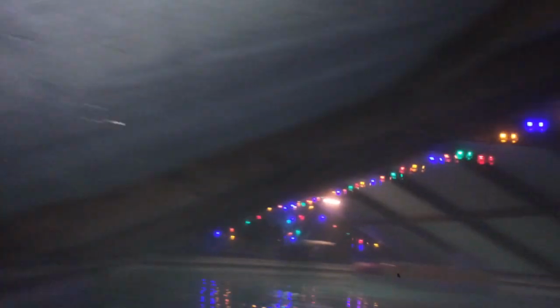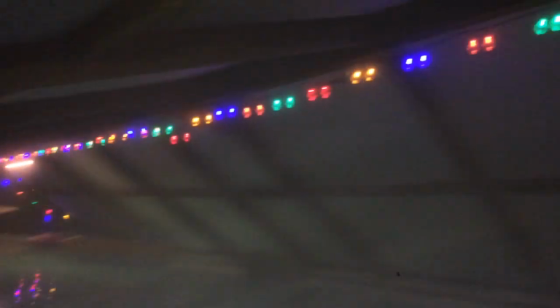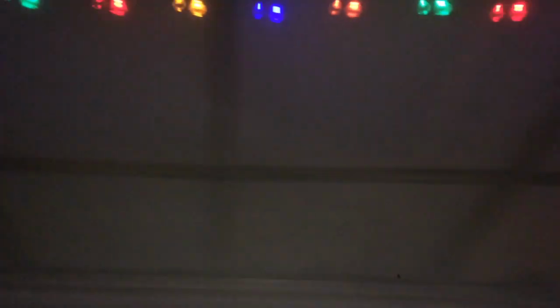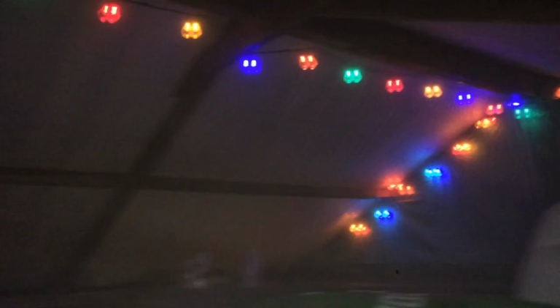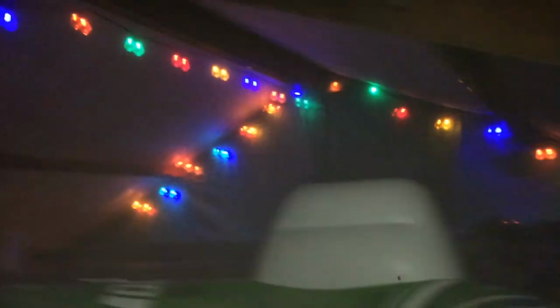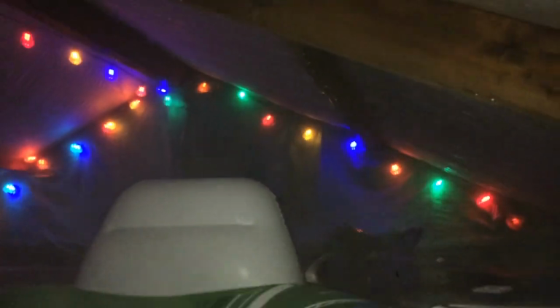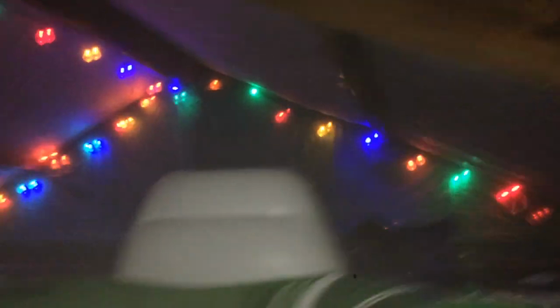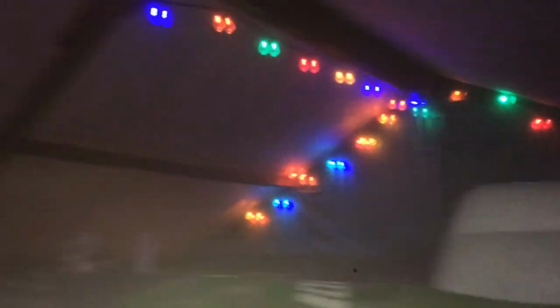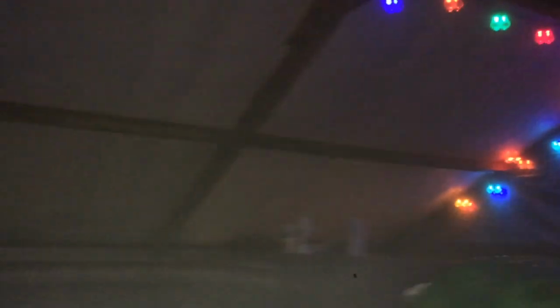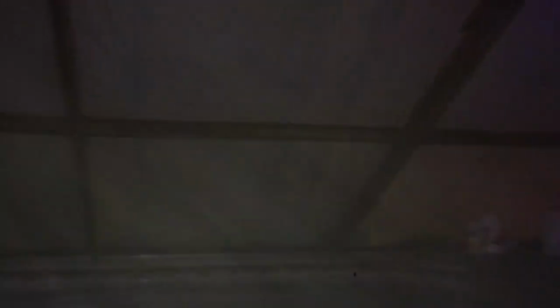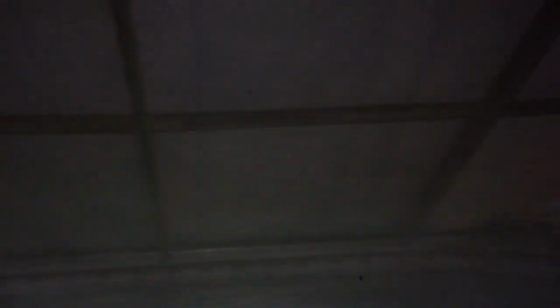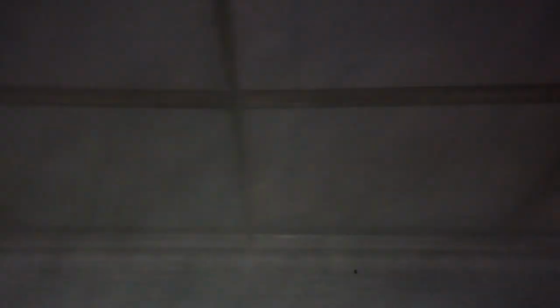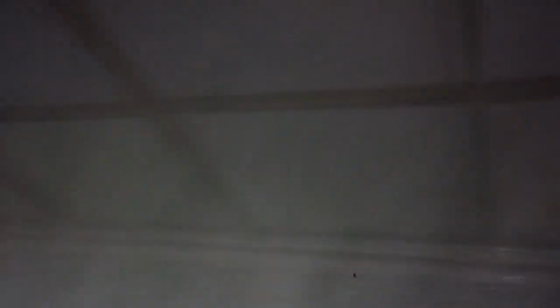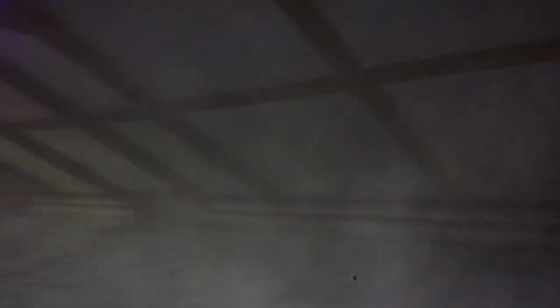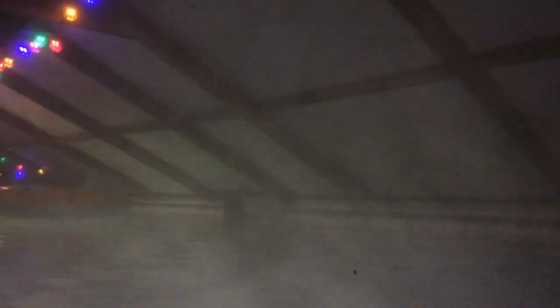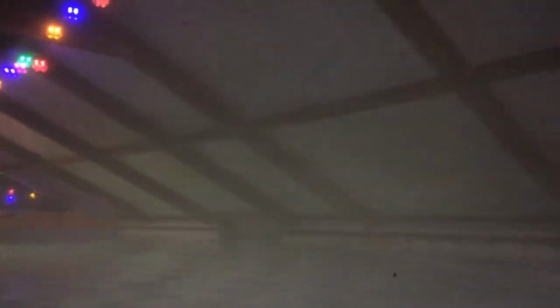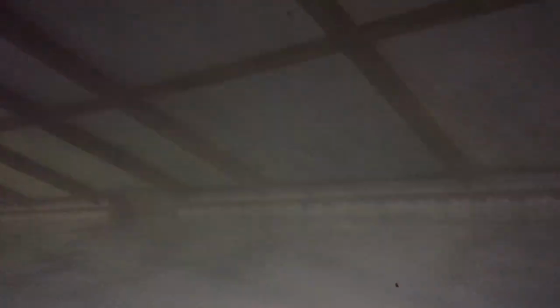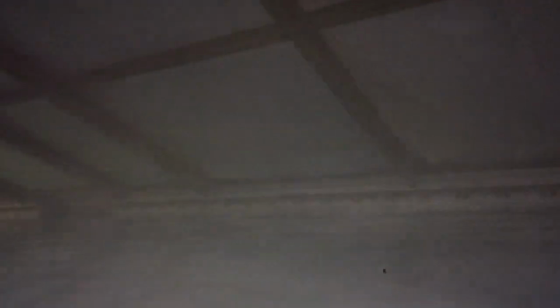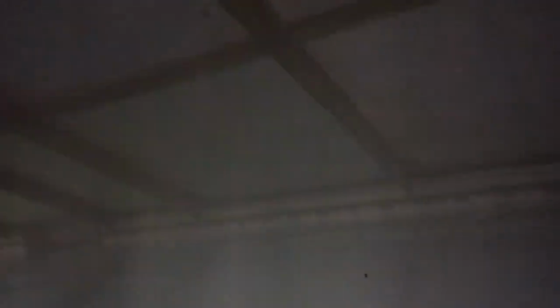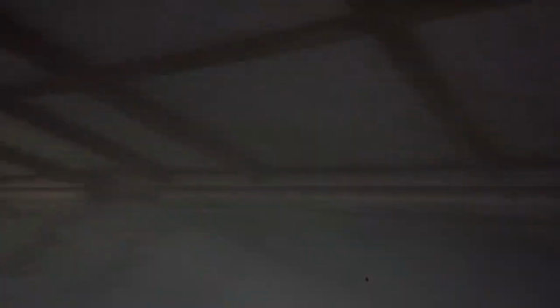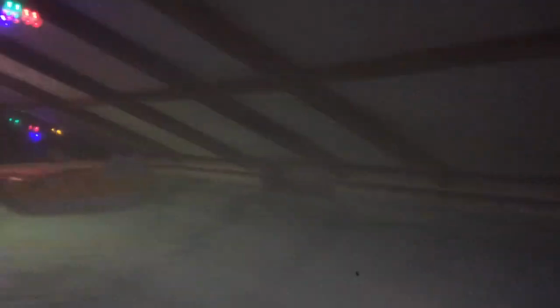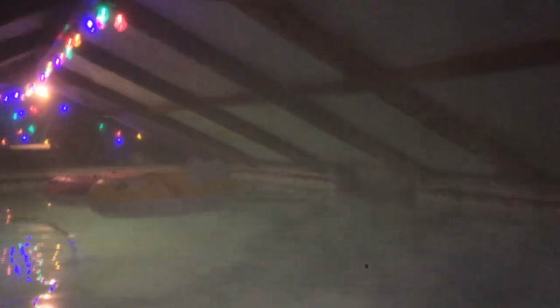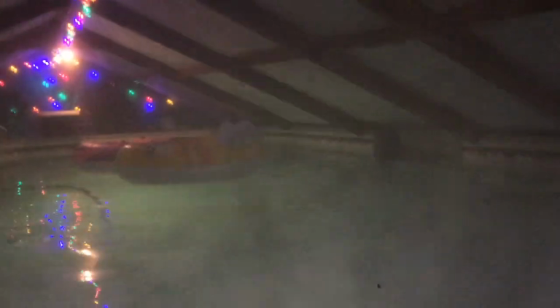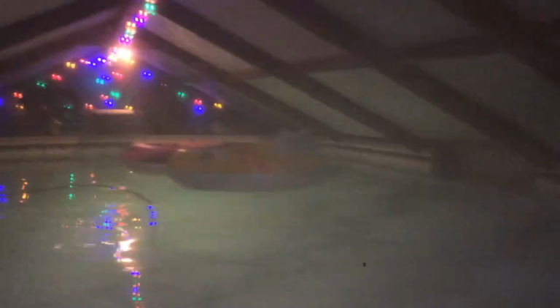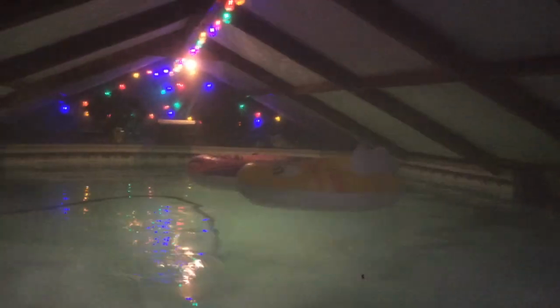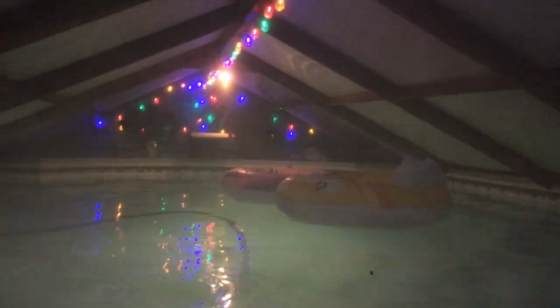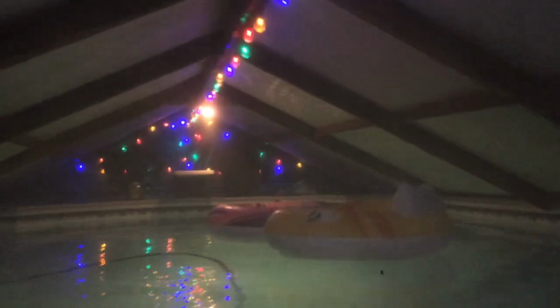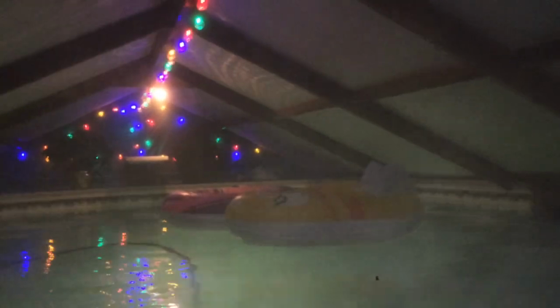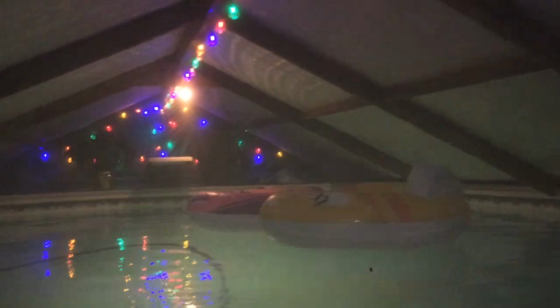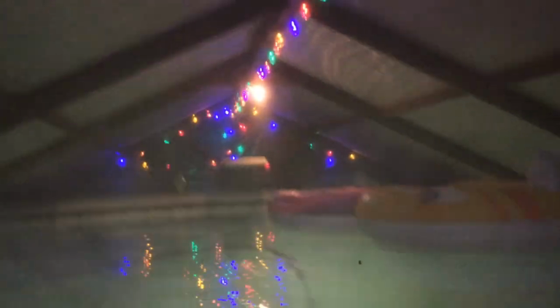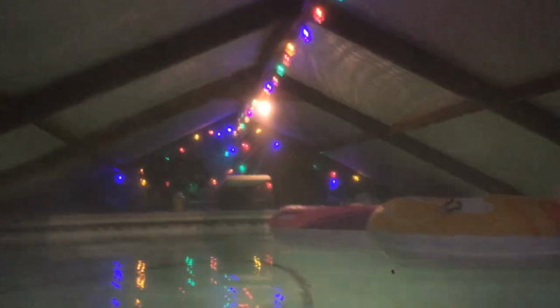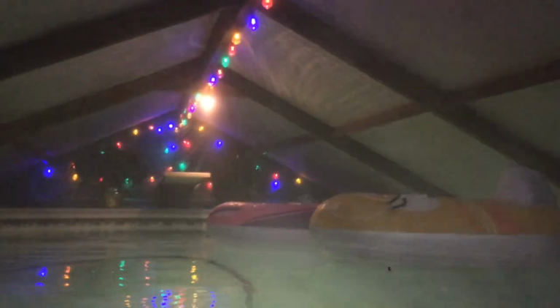I use LED lighting, as you can see, going around. The pool is hot — it's 94 — and it's zero out right now.